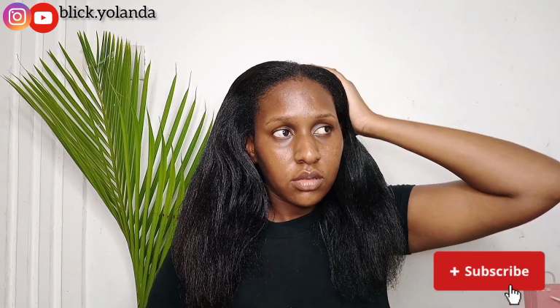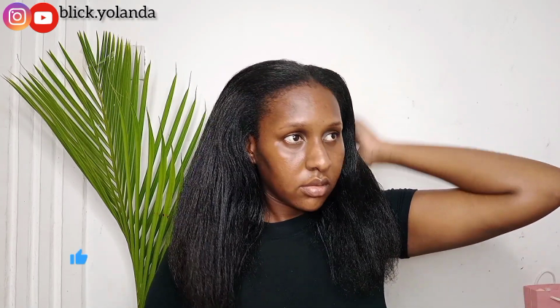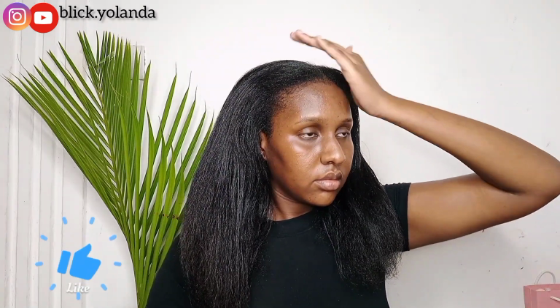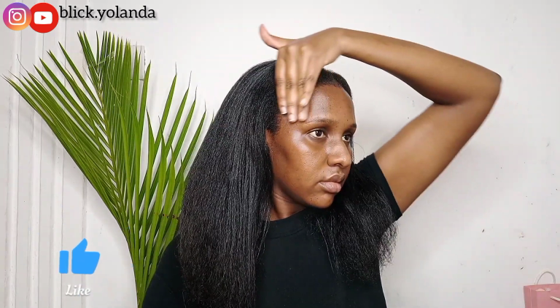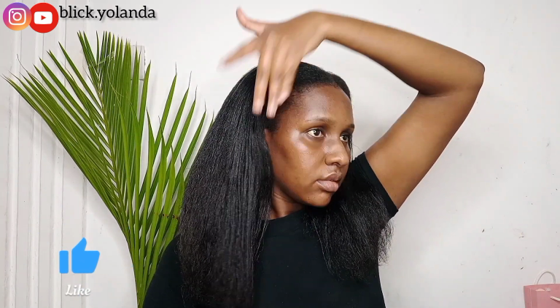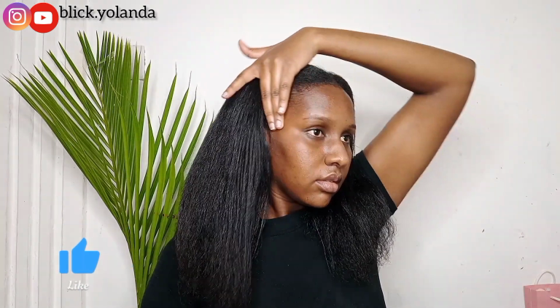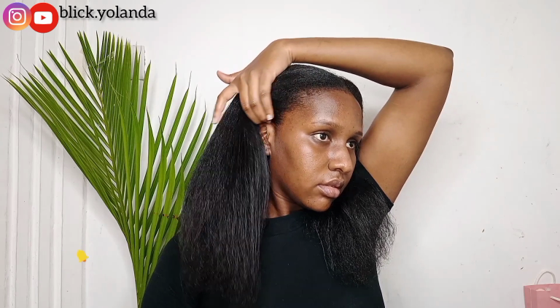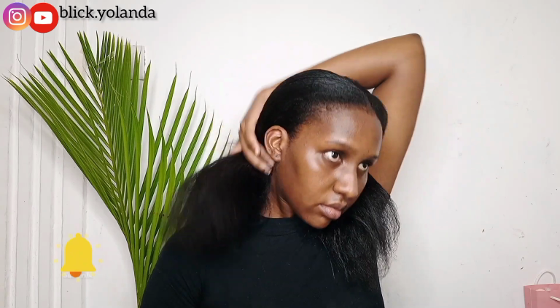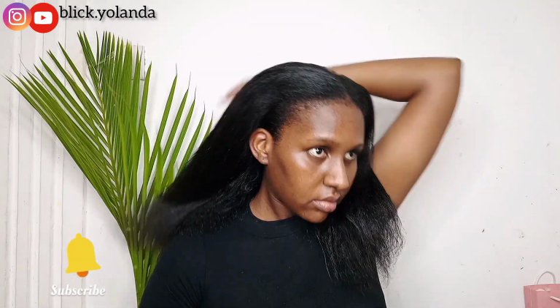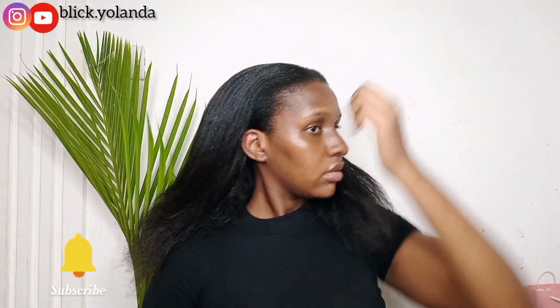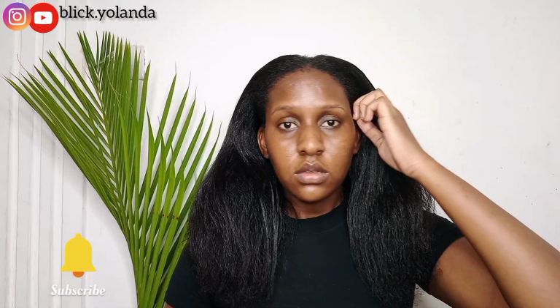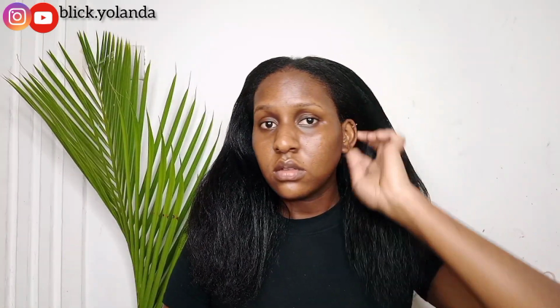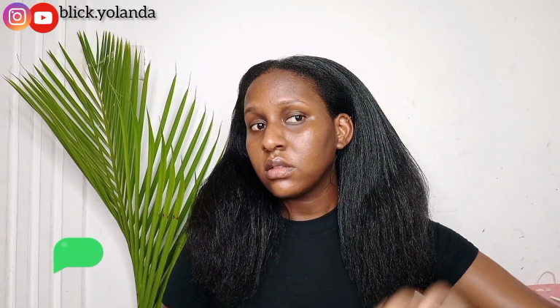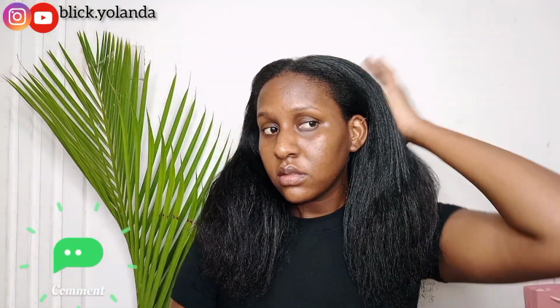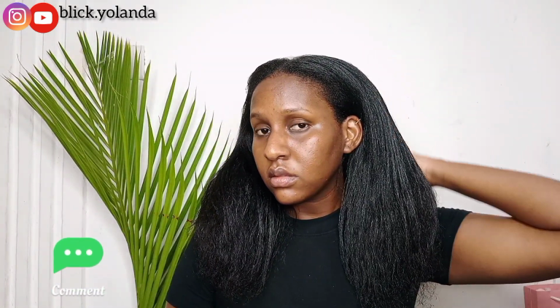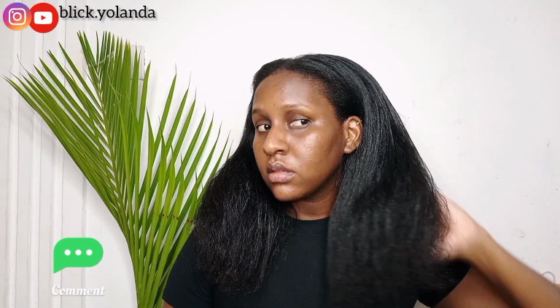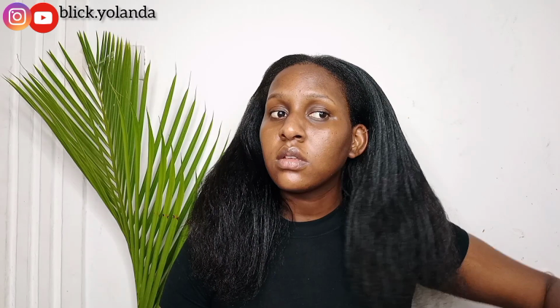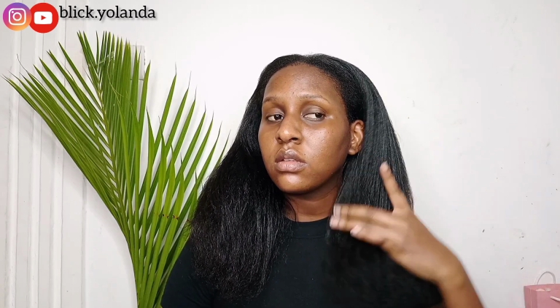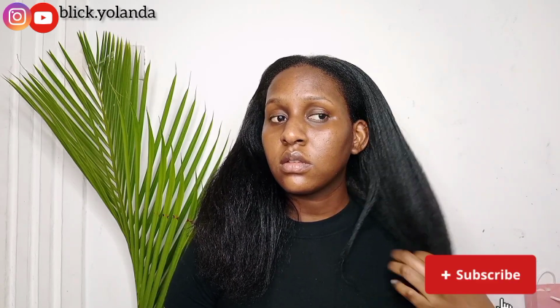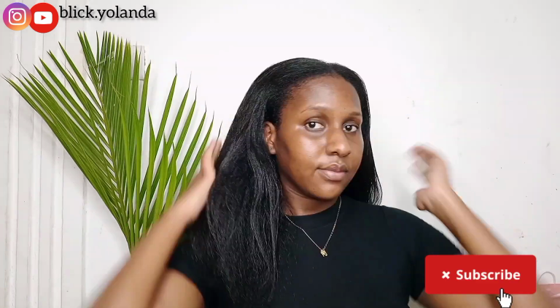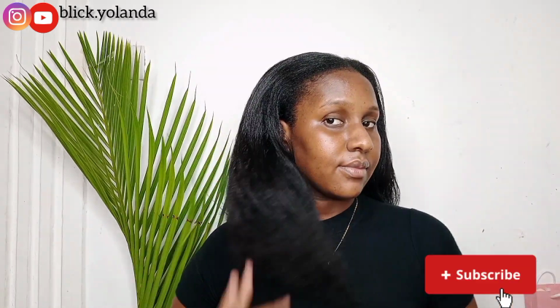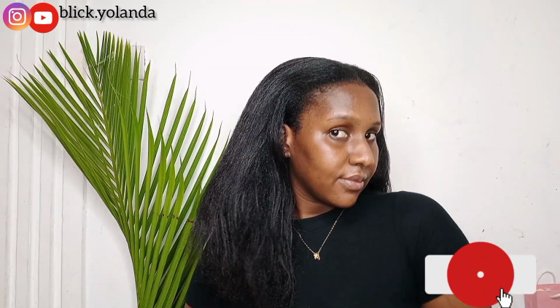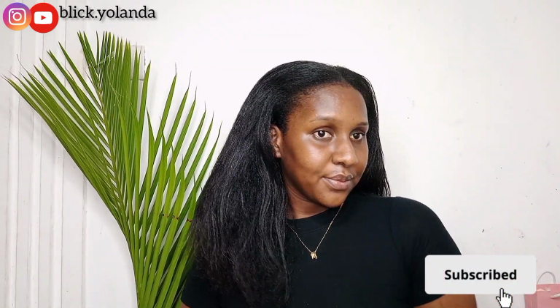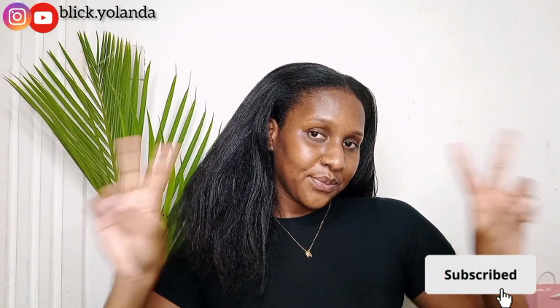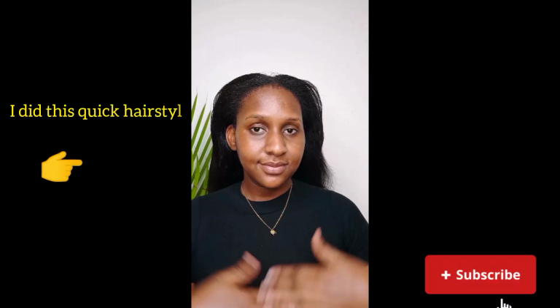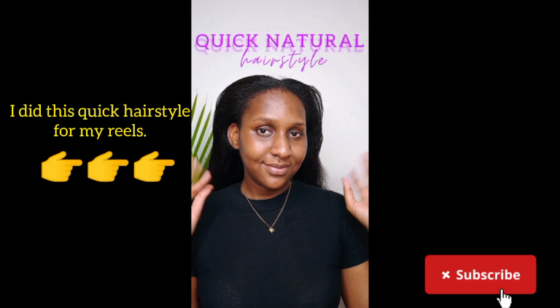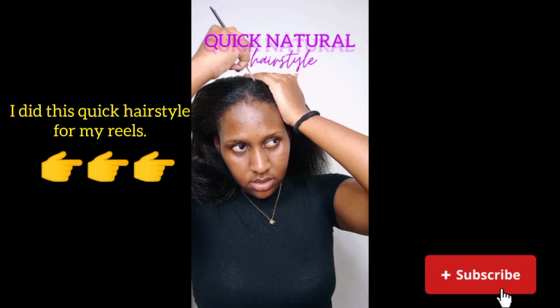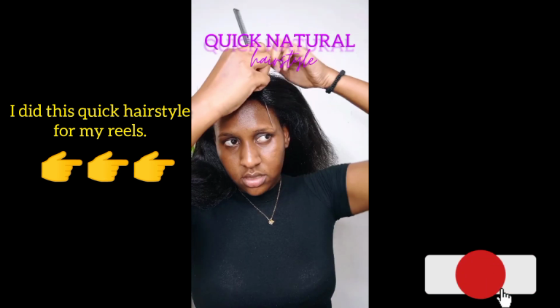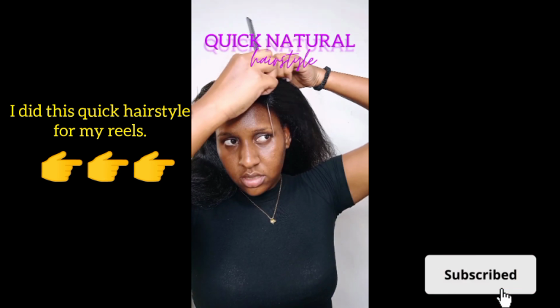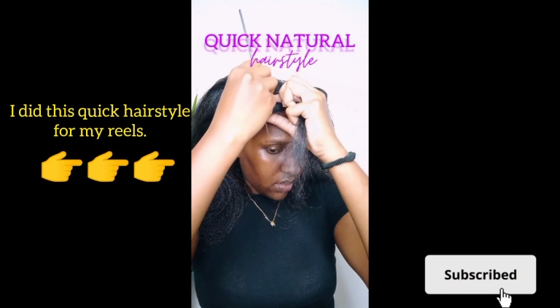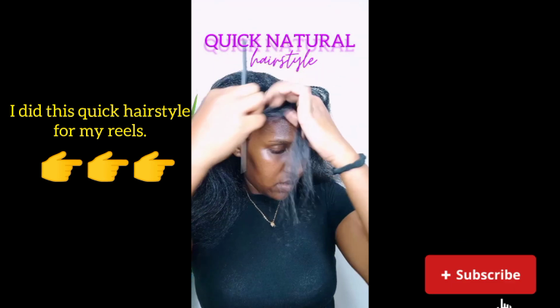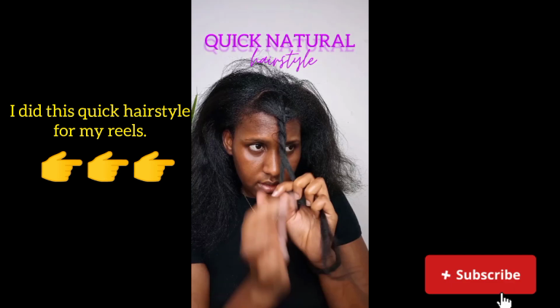Don't forget to like, comment, and subscribe, and also hit the notification bell to be the first to get notified whenever I upload a new video. See you in the next video — bye bye!